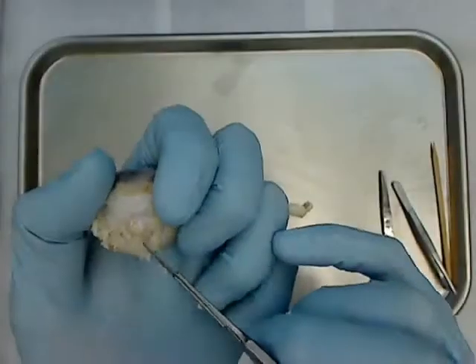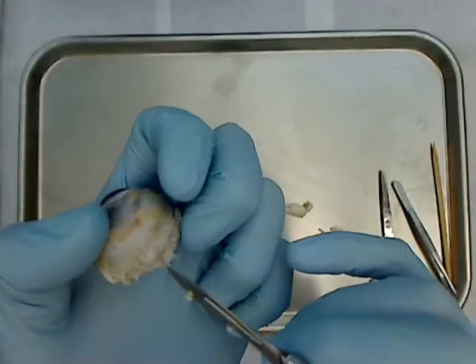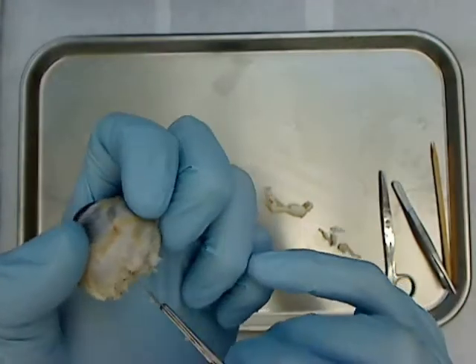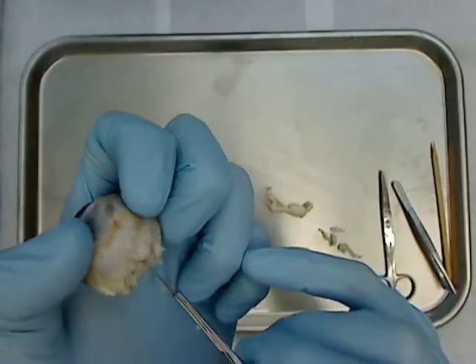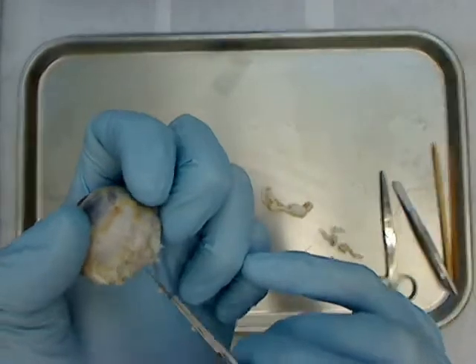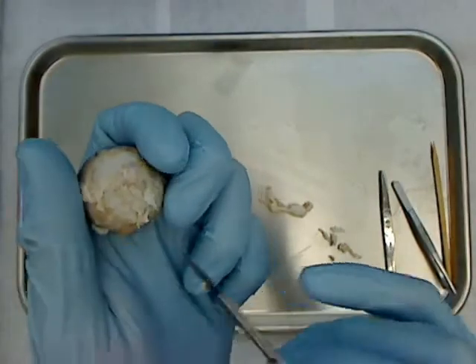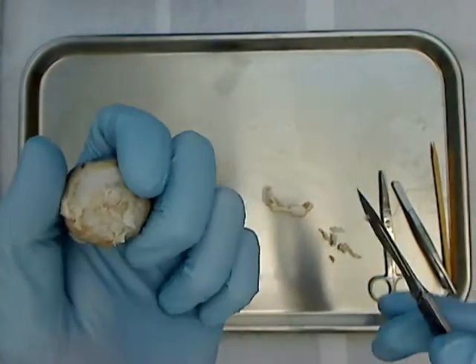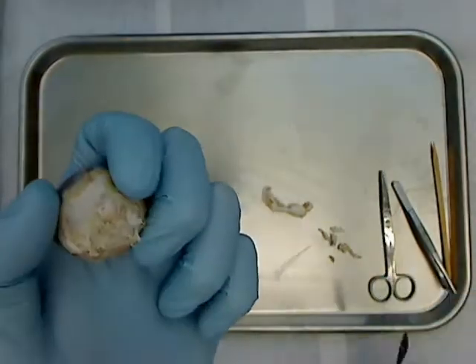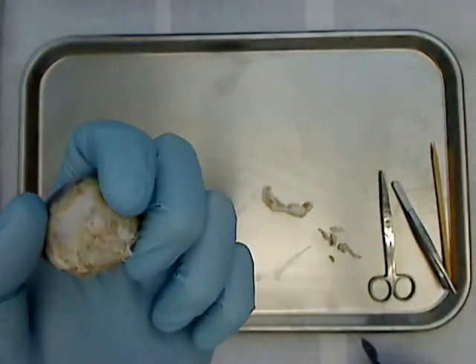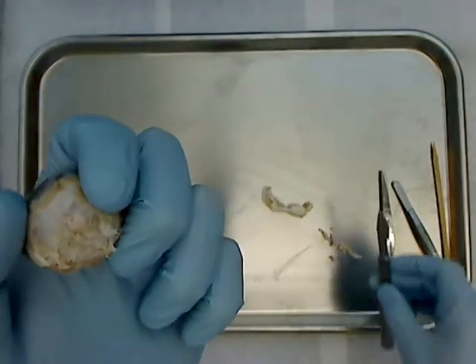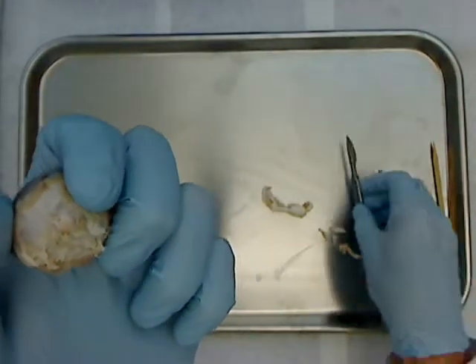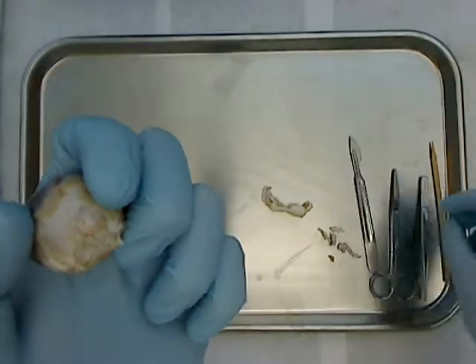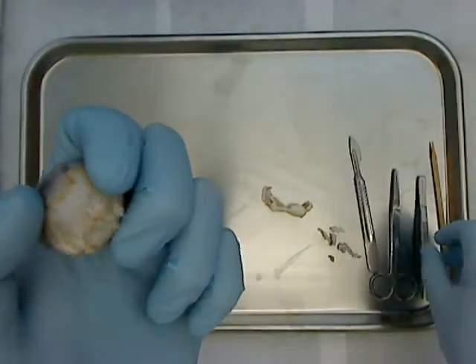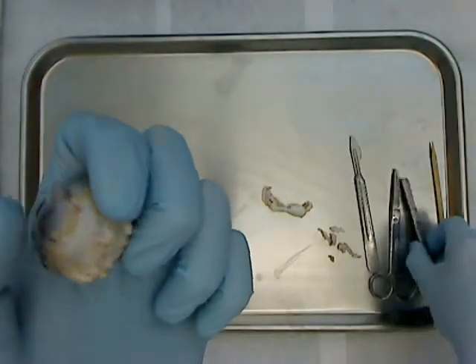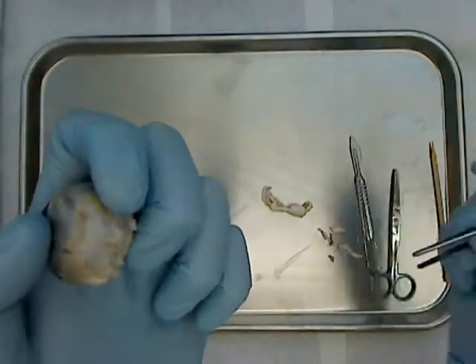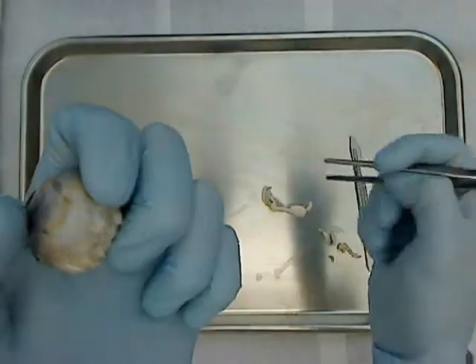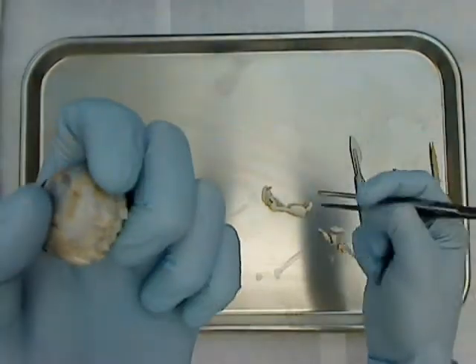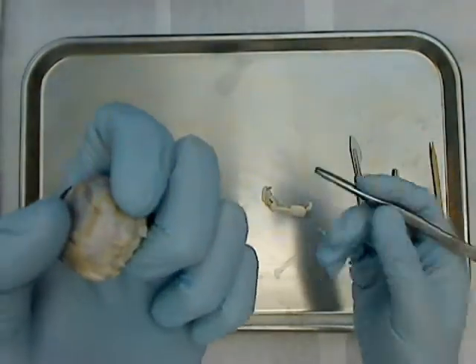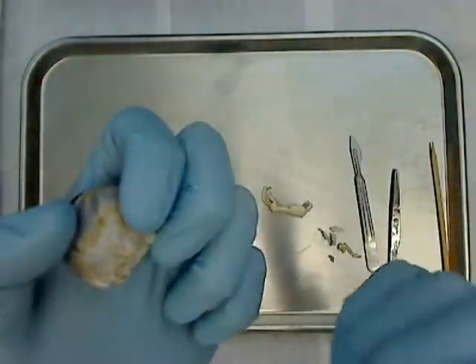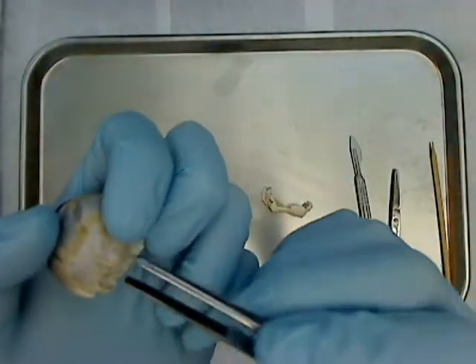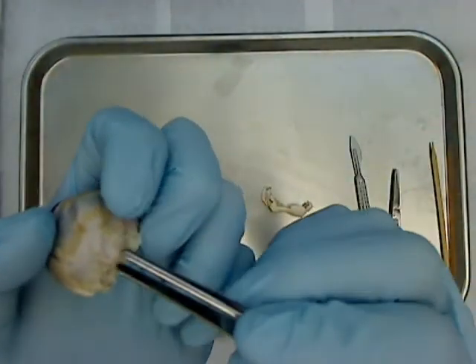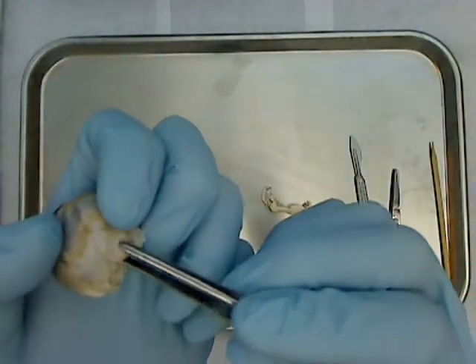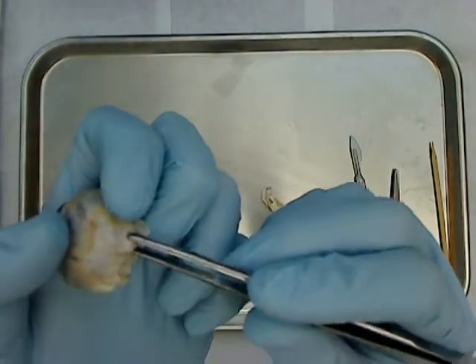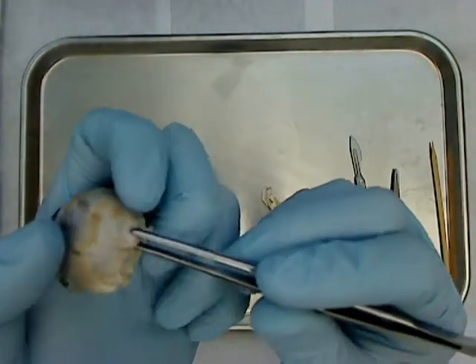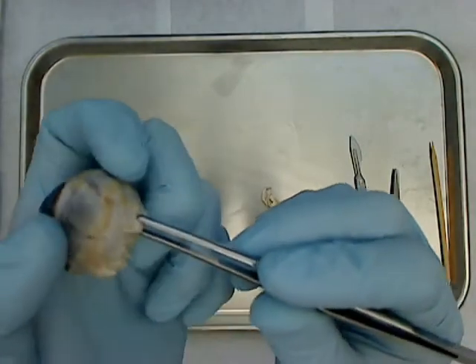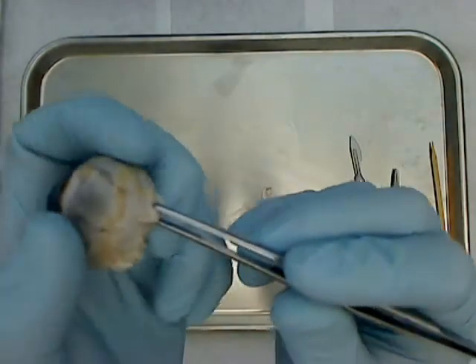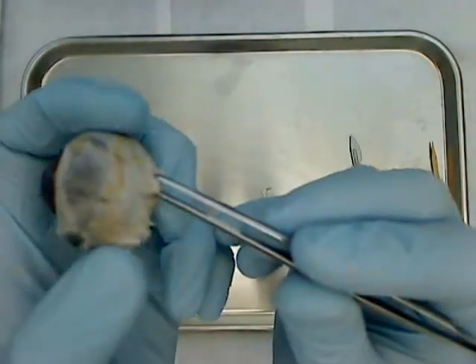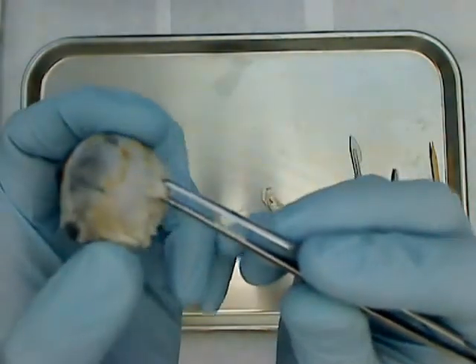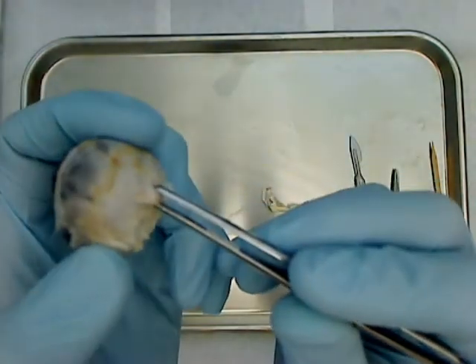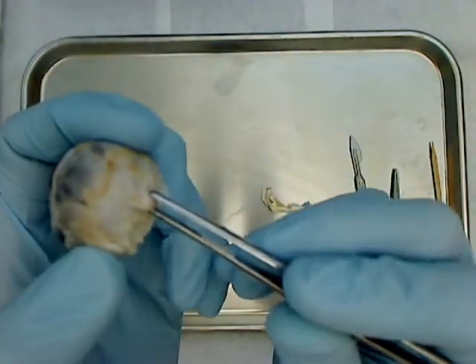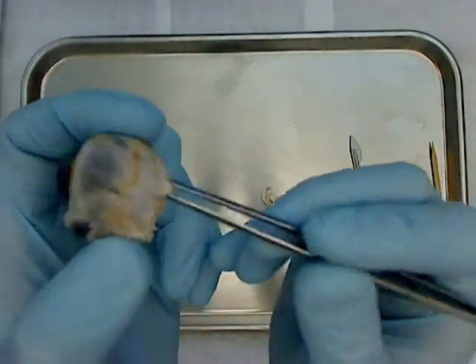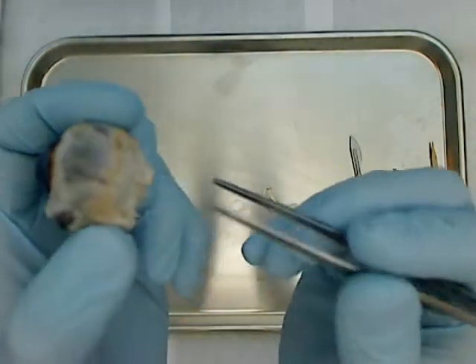I've reflected as much tissue as I can away from here. This isn't a great specimen, but this structure that sticks out of the back of the eye is the optic nerve.